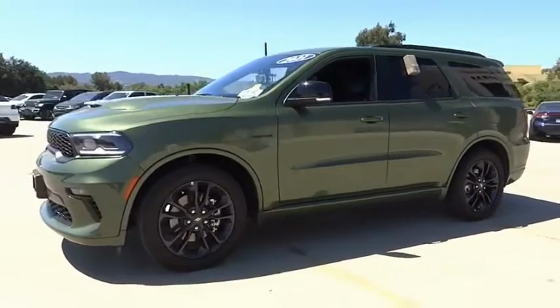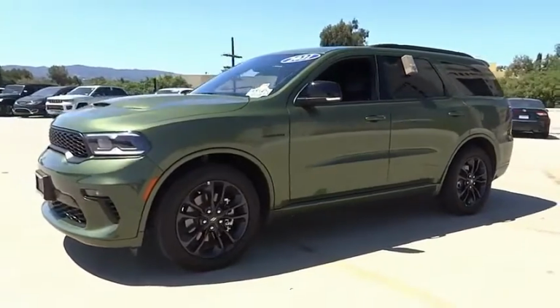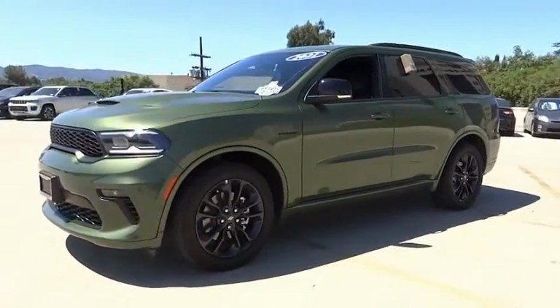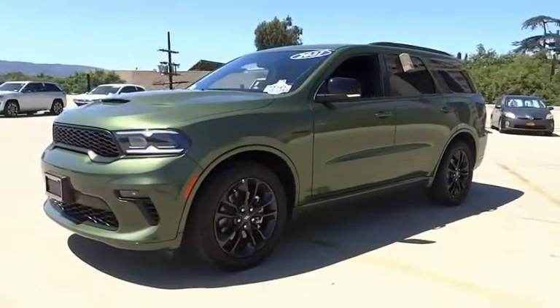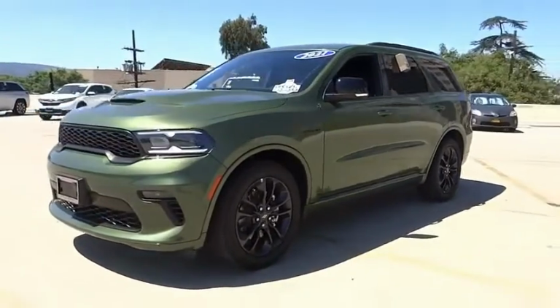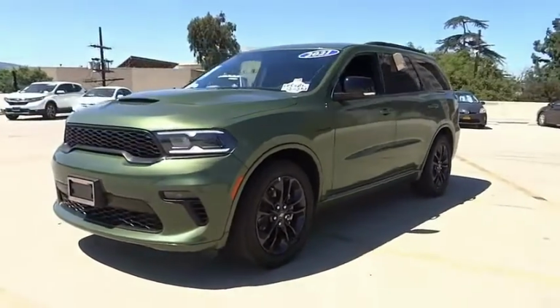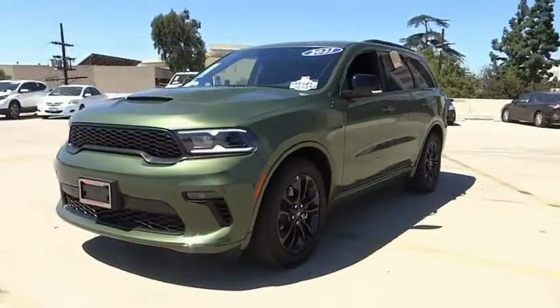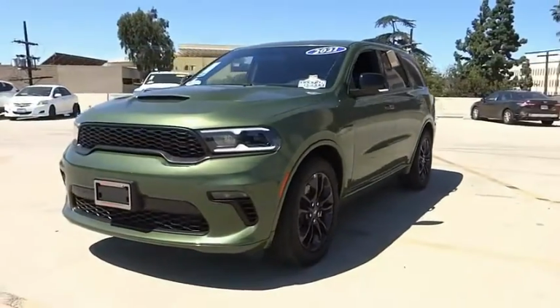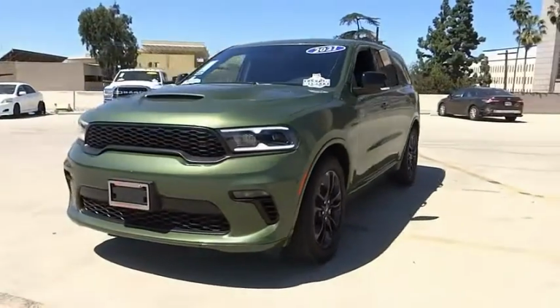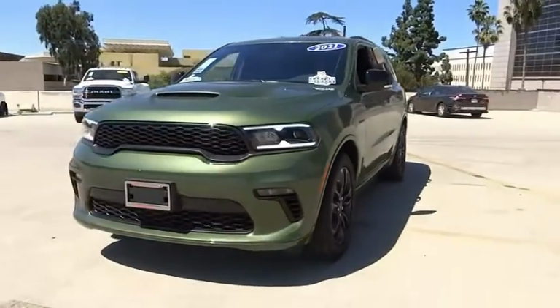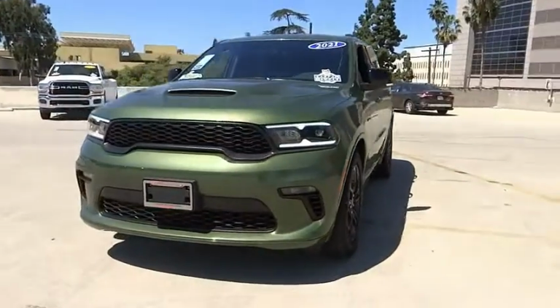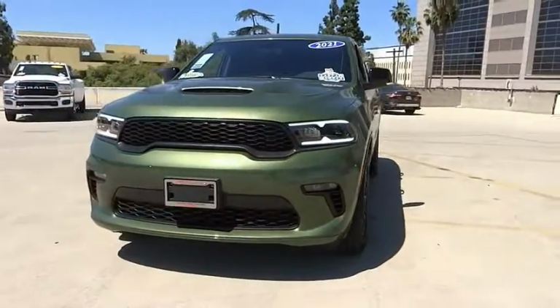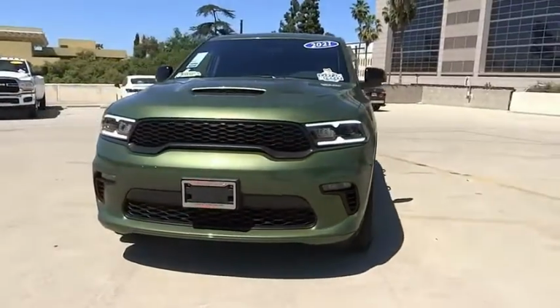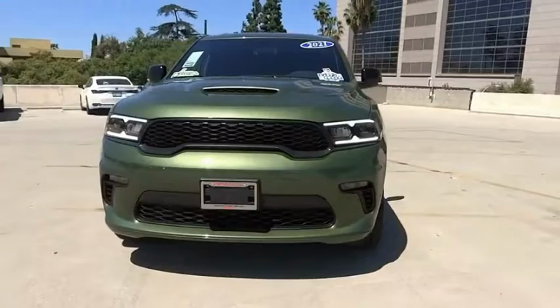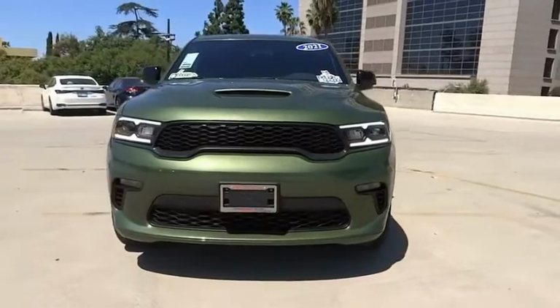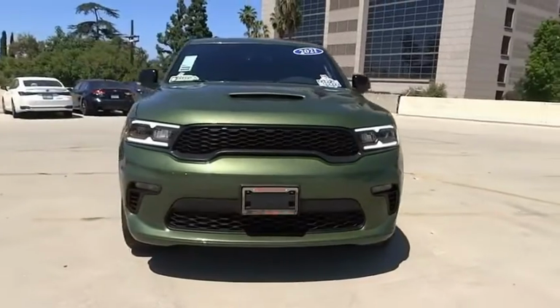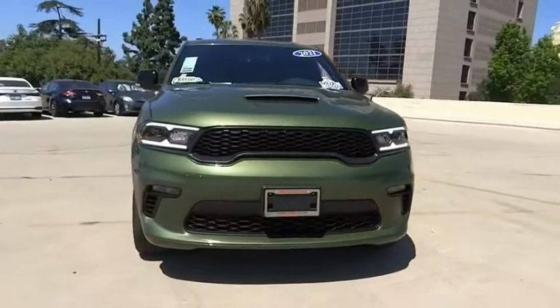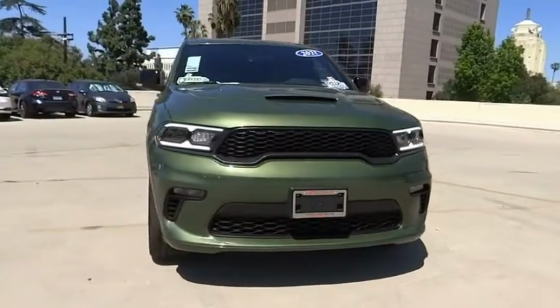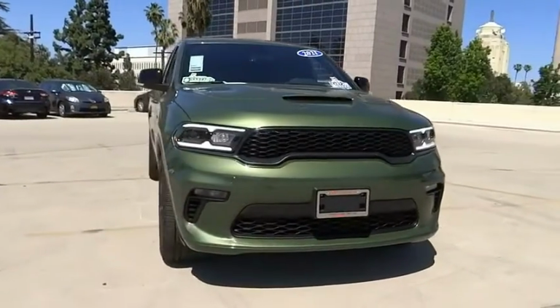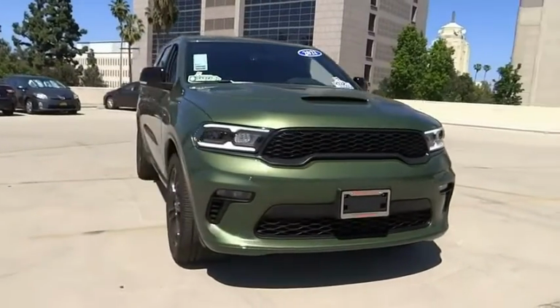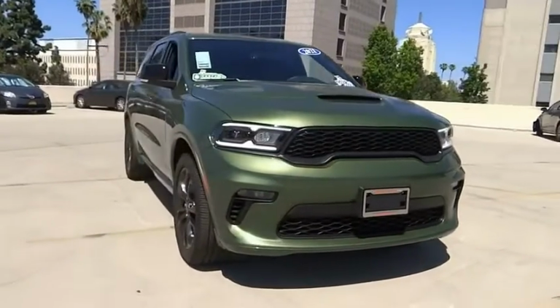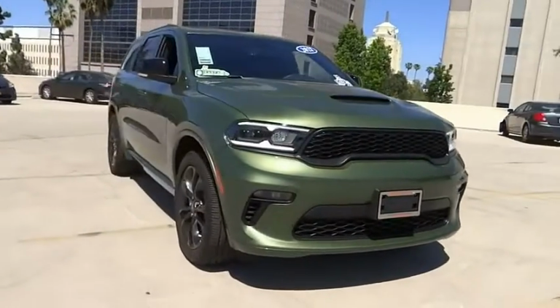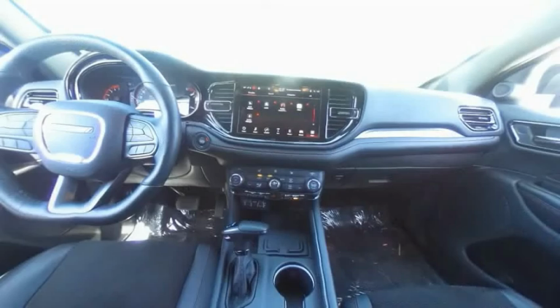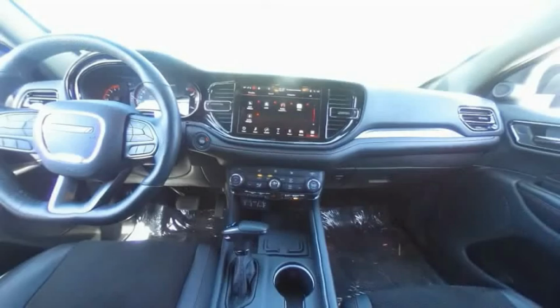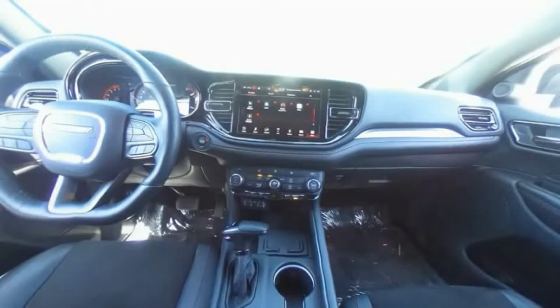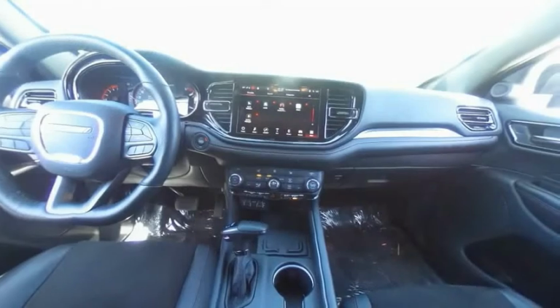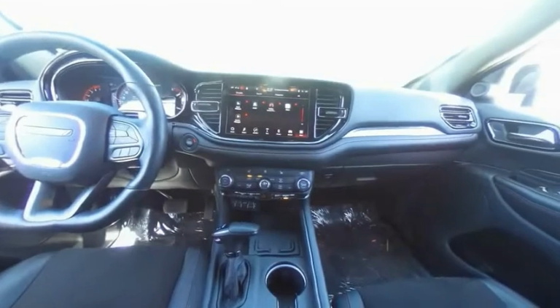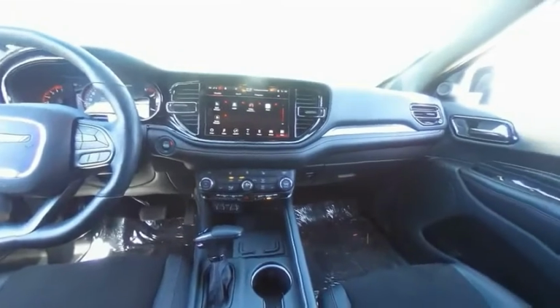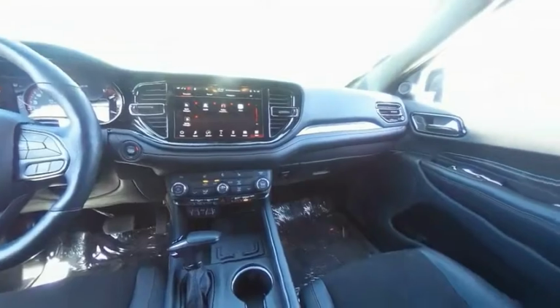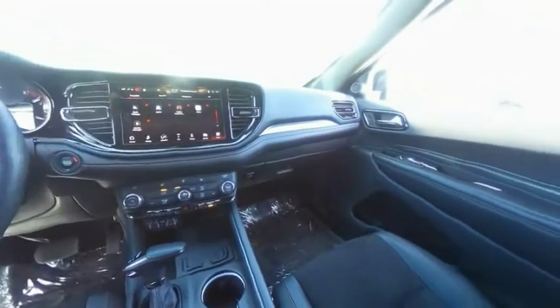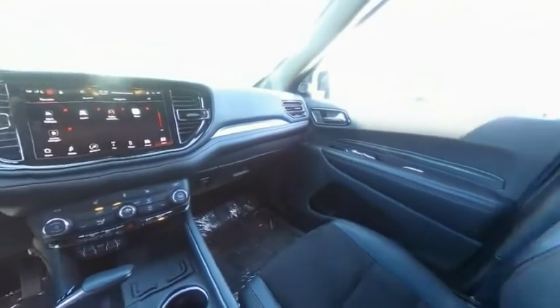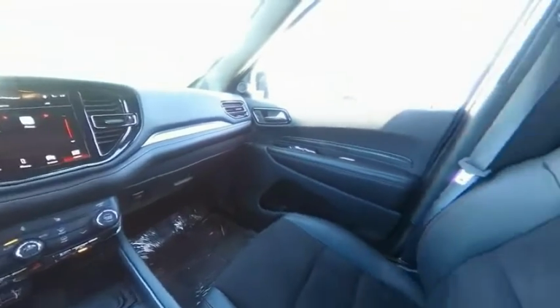alloy wheels, power lift gate, brake assist, traction control, remote keyless entry, fog lights, four-wheel disc brakes, speed control, front license plate bracket.